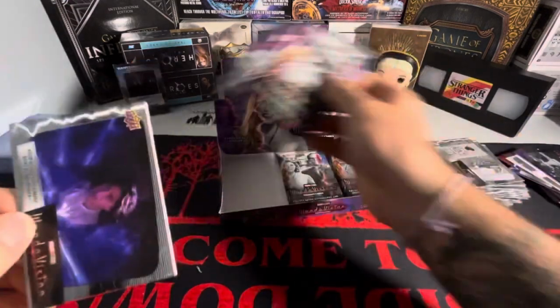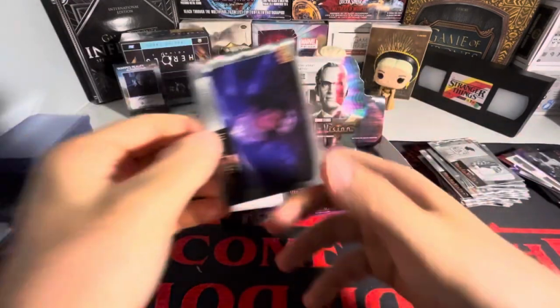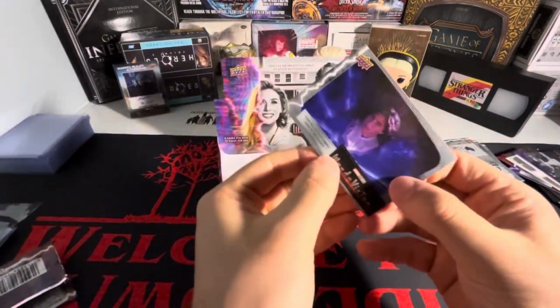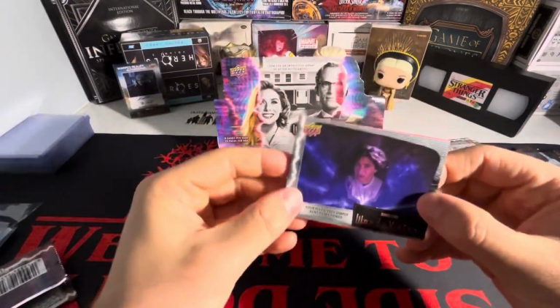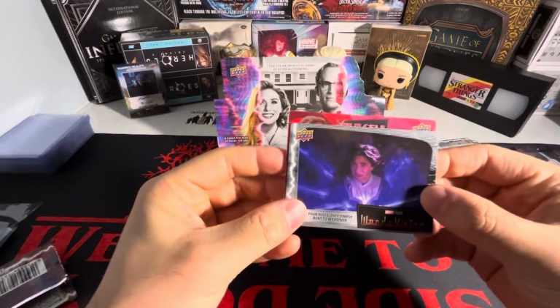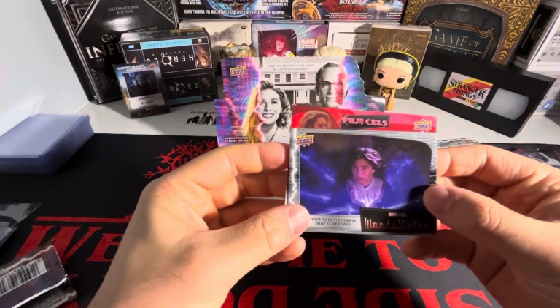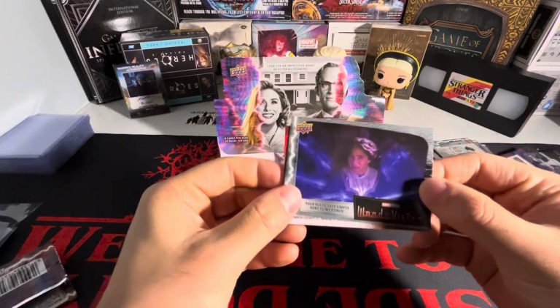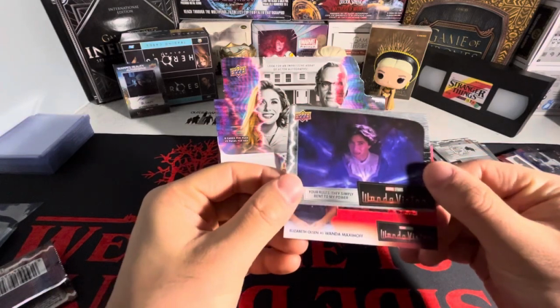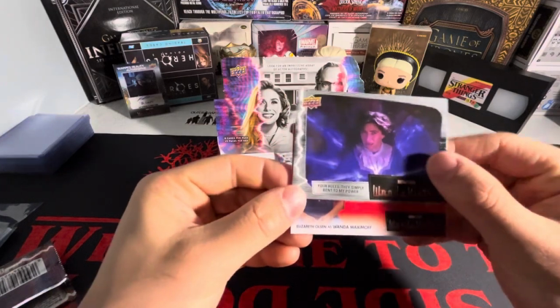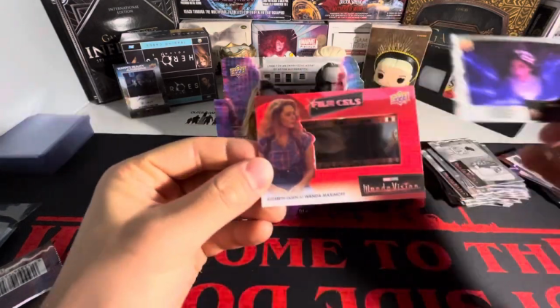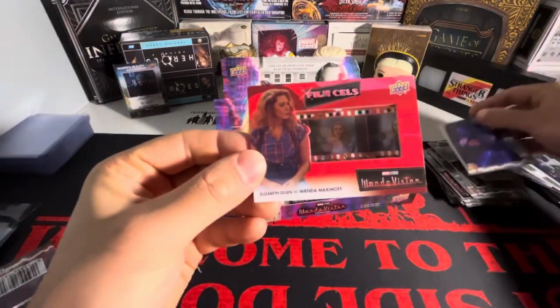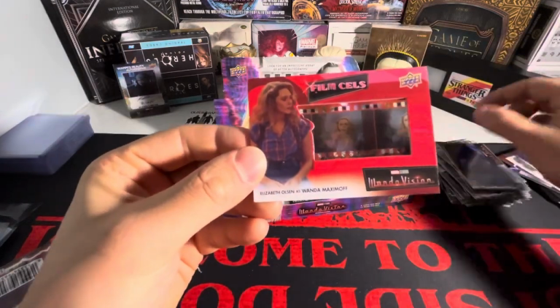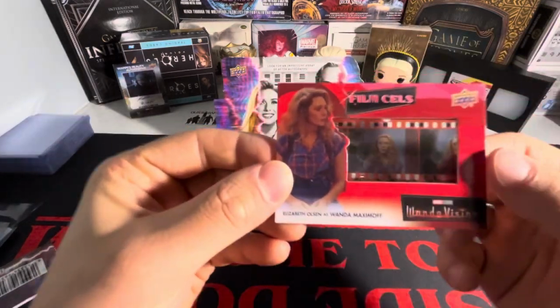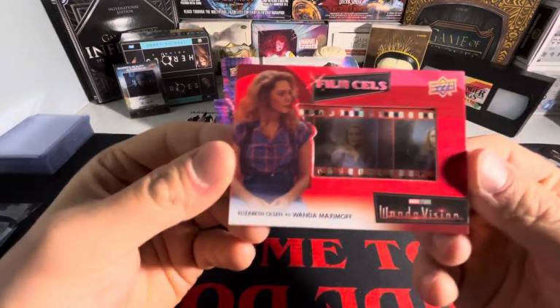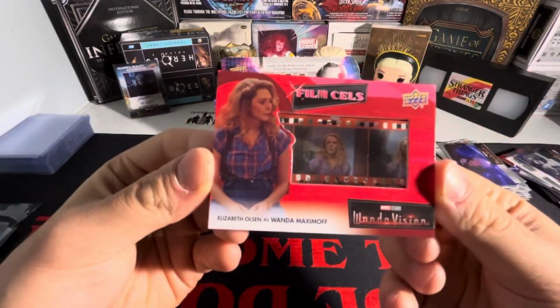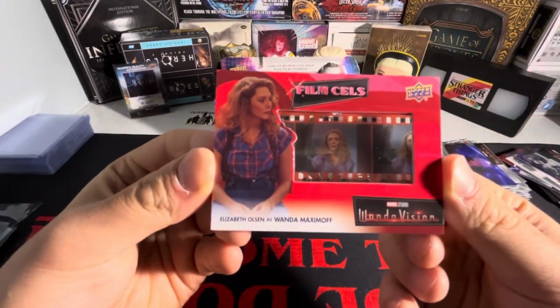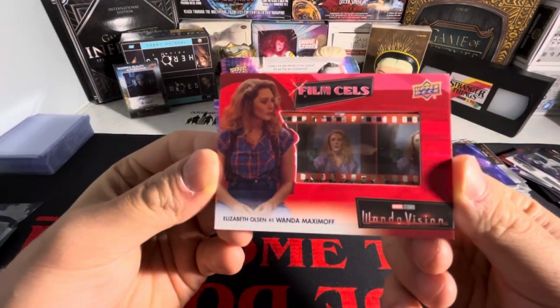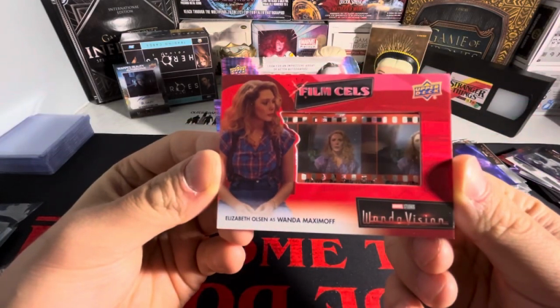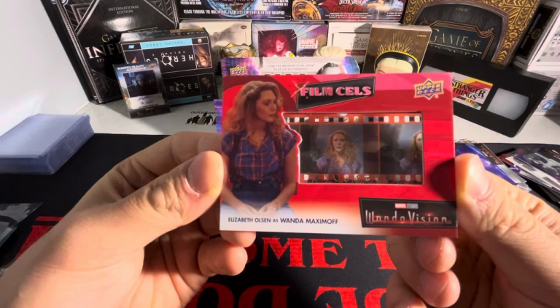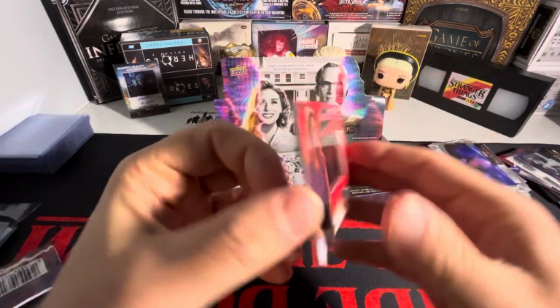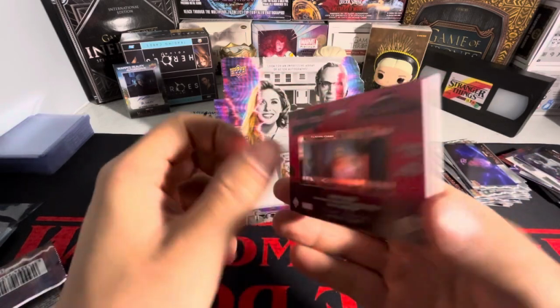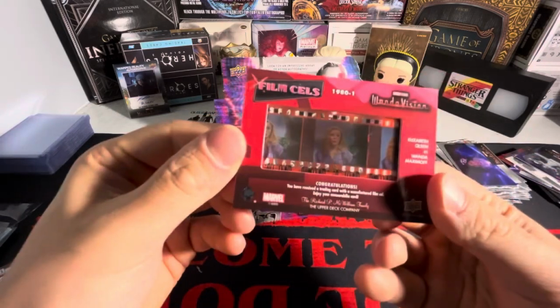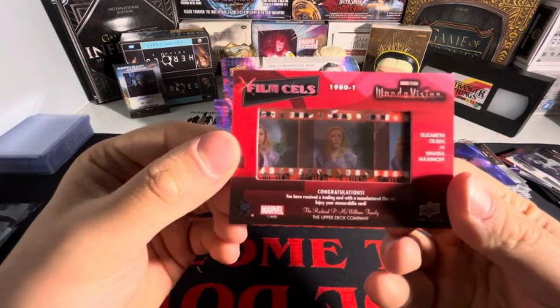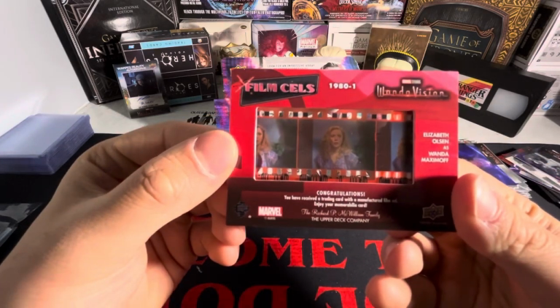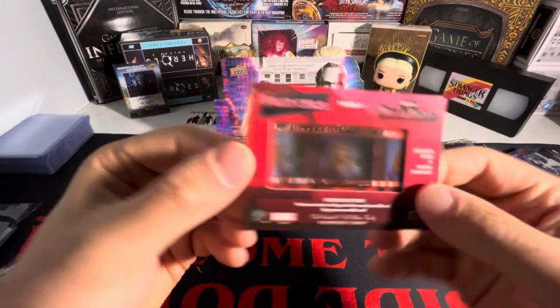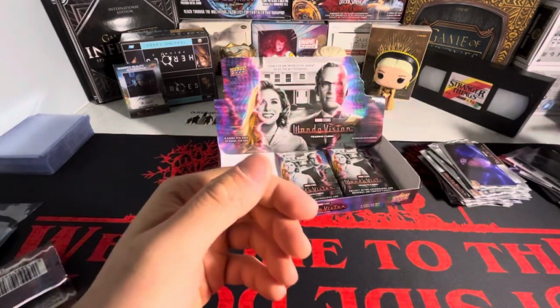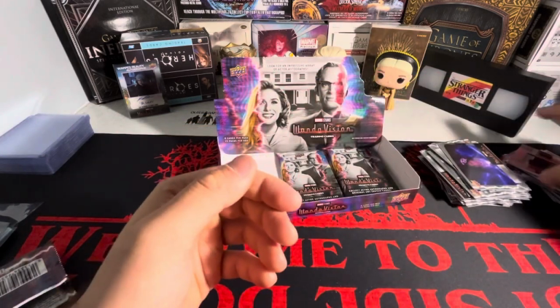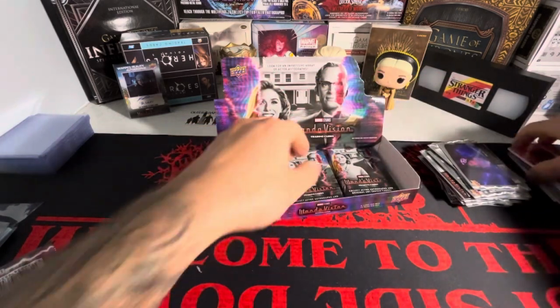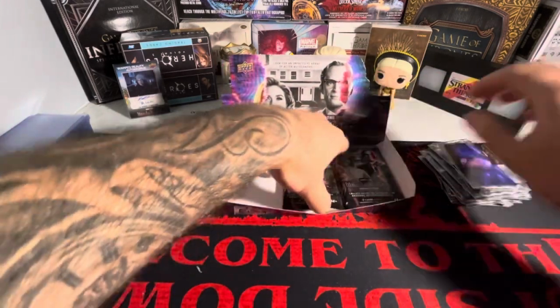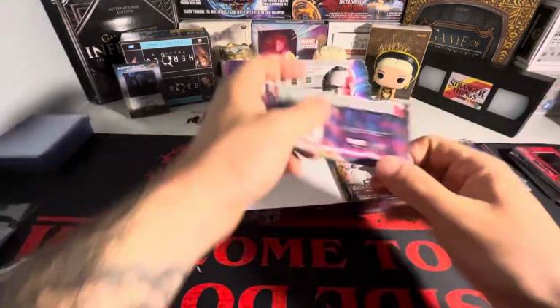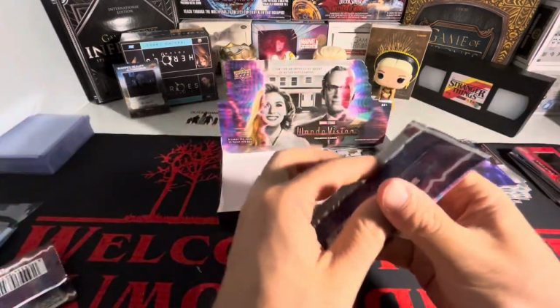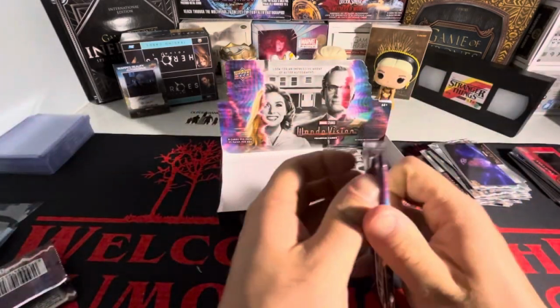We have a film cell here as well. We got an Elizabeth Olsen — Wanda Maximoff — on the film cell. This is the 80s, got the 80s theme there. Three more packs.